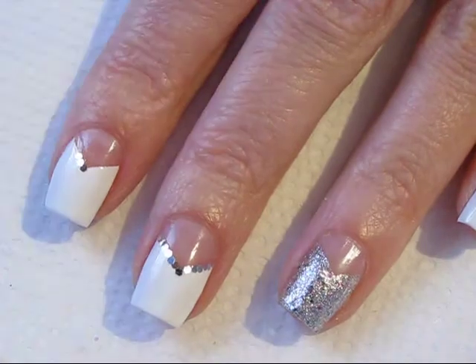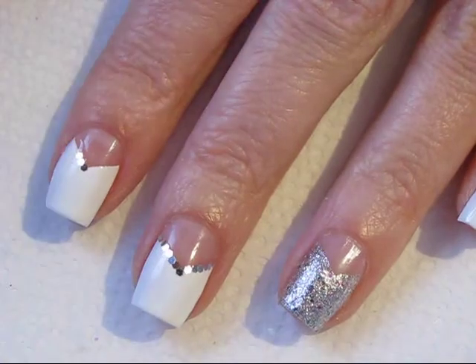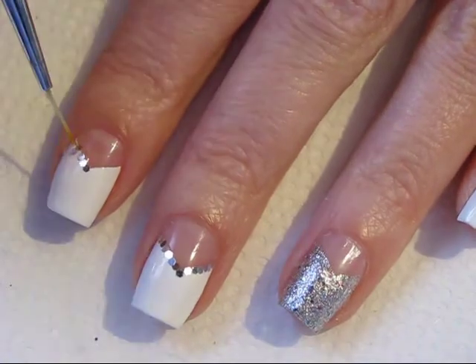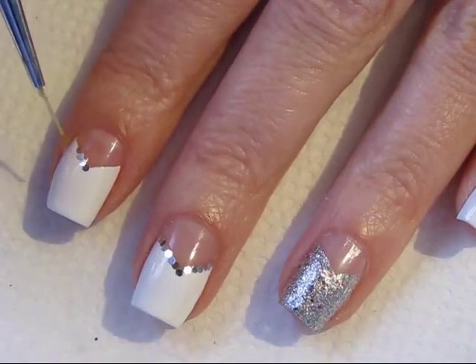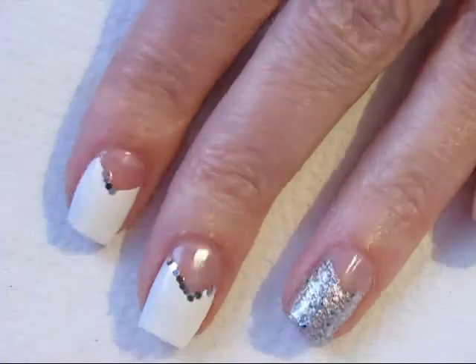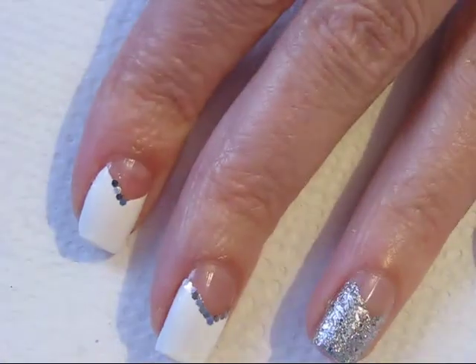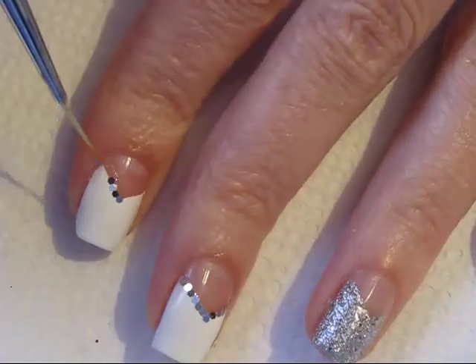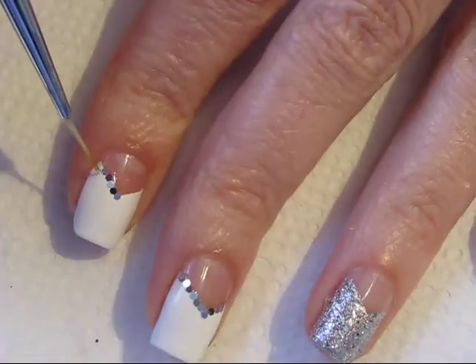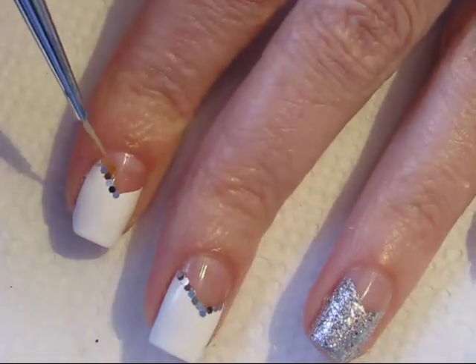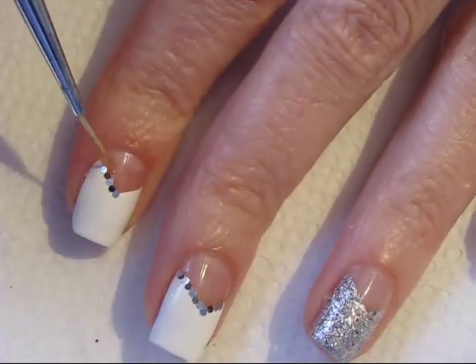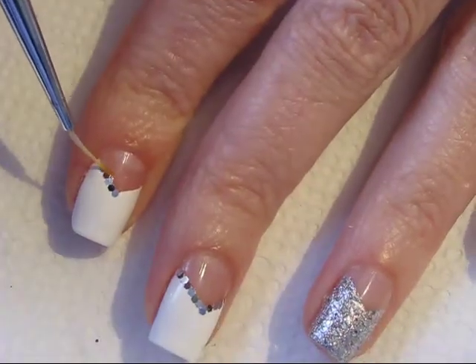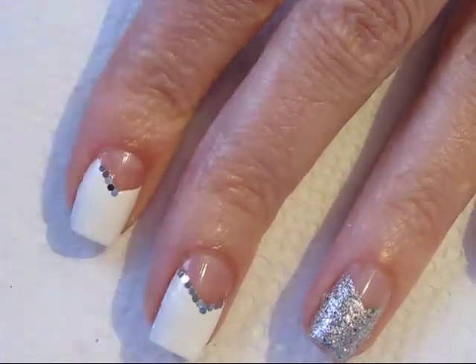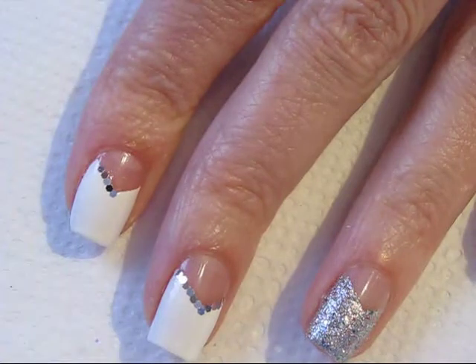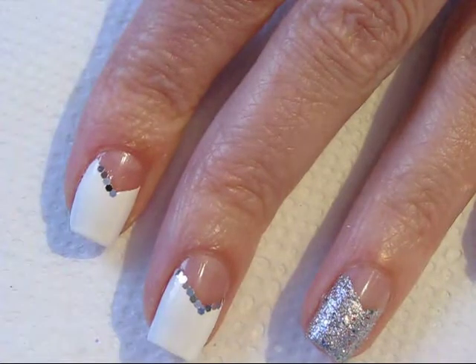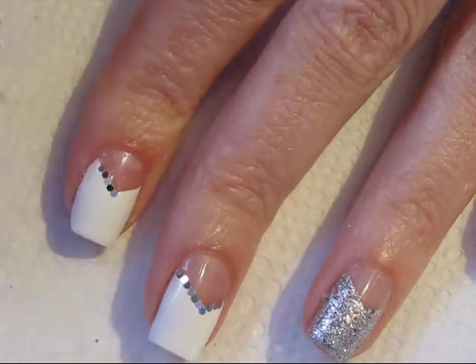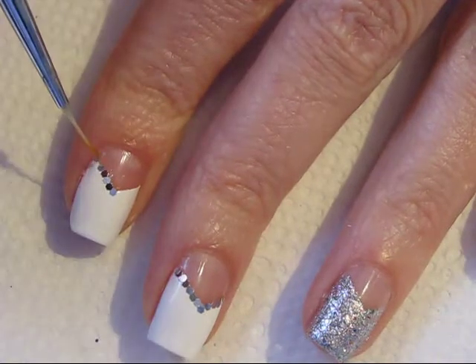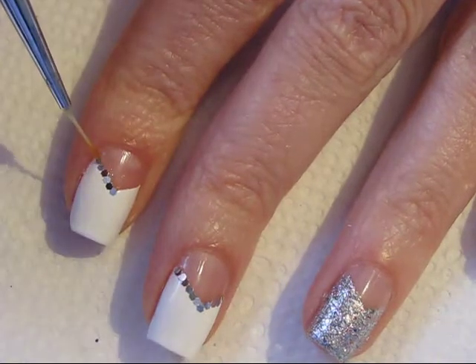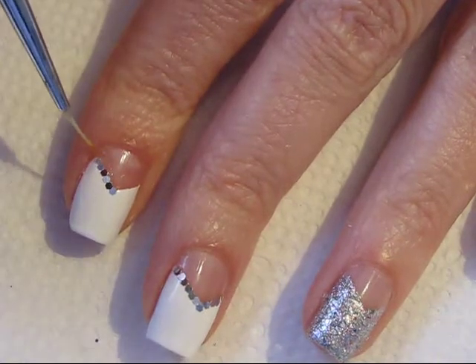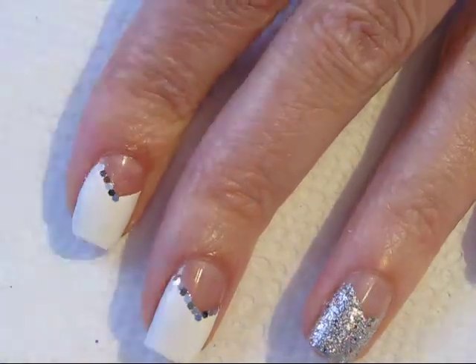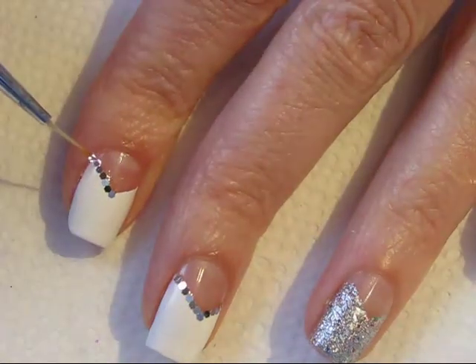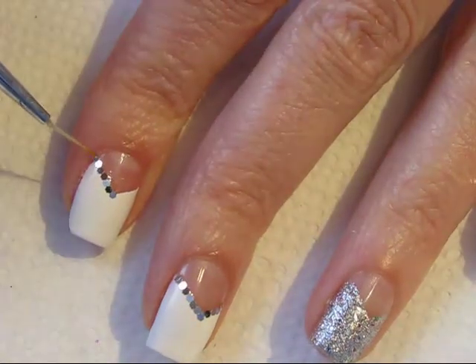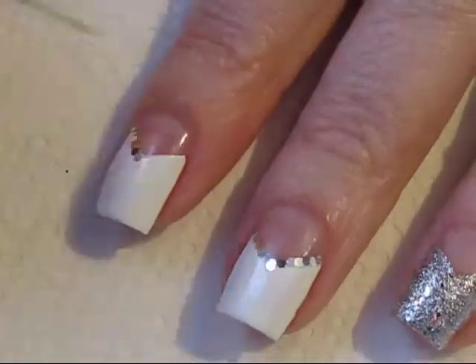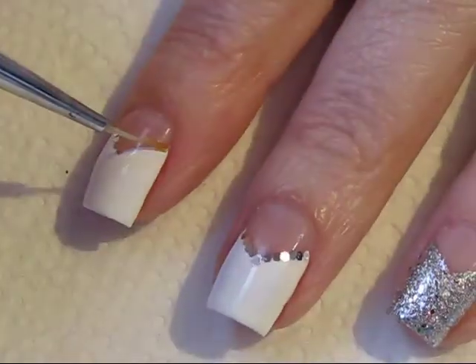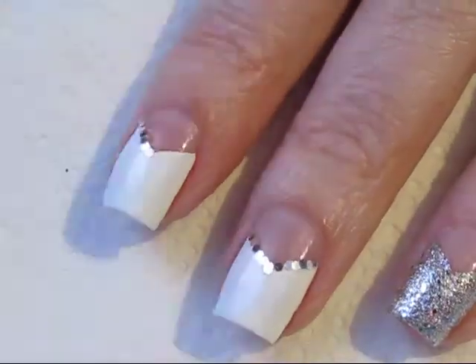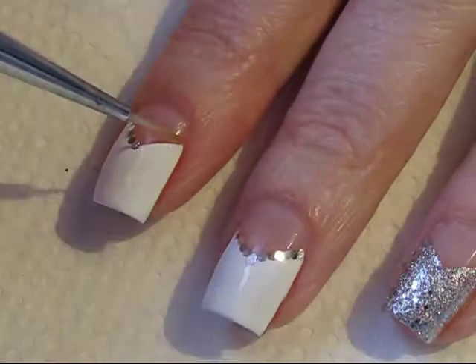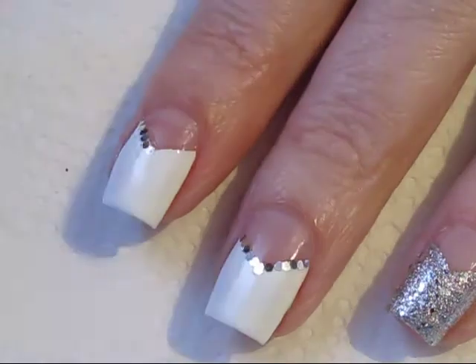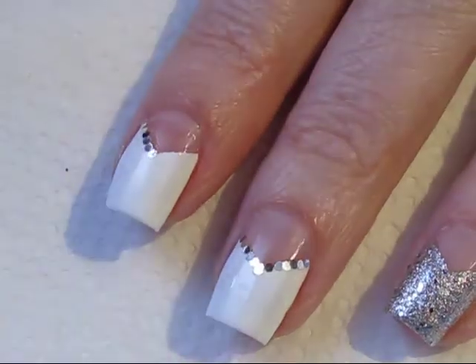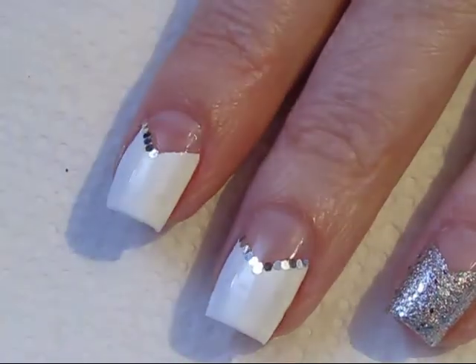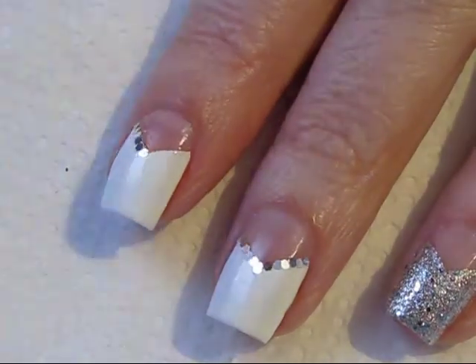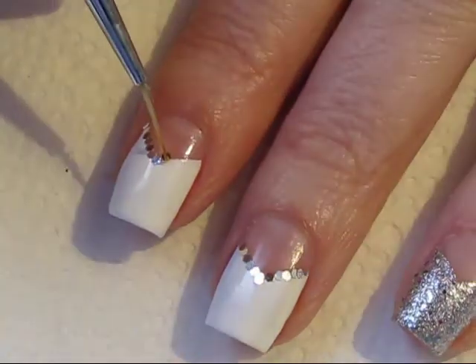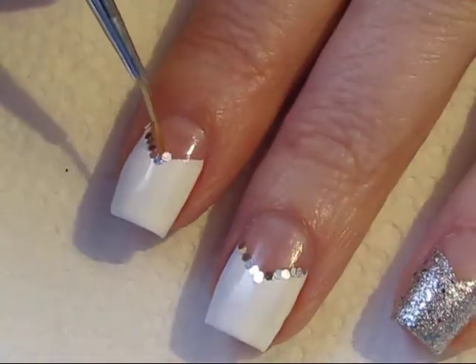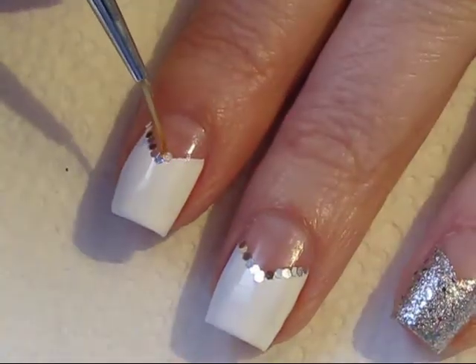Add a thin line of top coat or base coat to act as adhesive, and using a damp art brush or a damp cuticle stick, place your glitter pieces one by one. You do need to move quickly because the base coat and top coat tend to dry fairly fast.